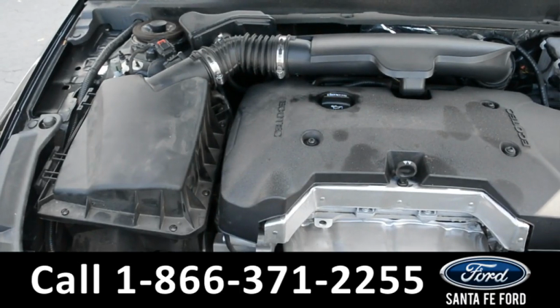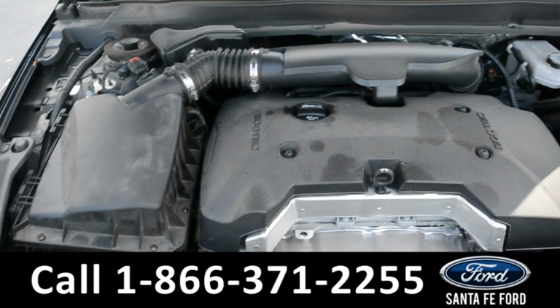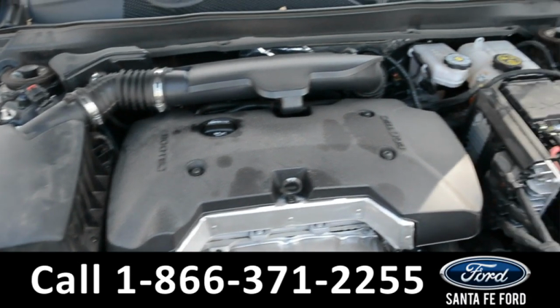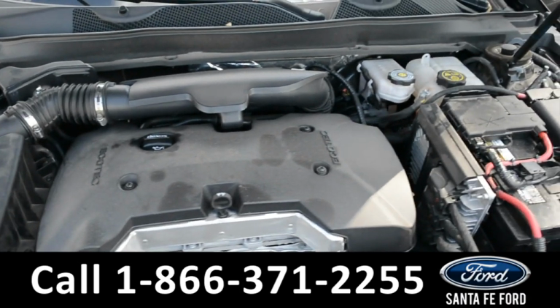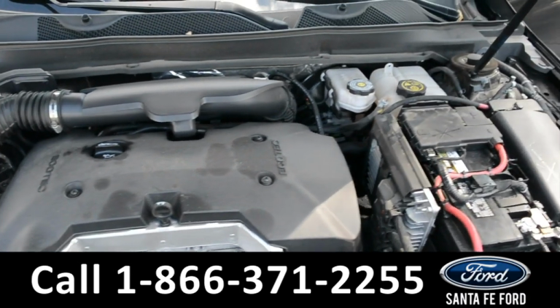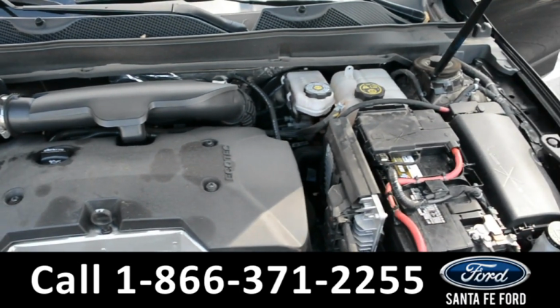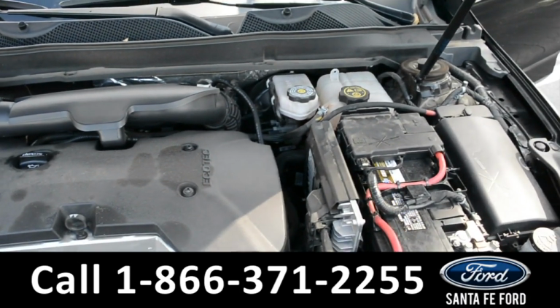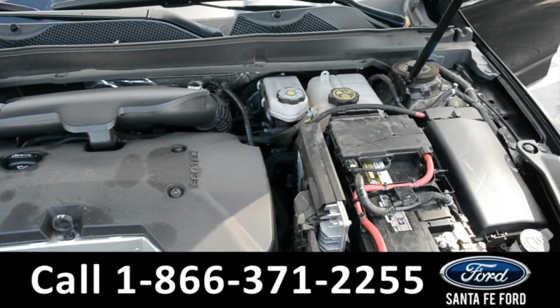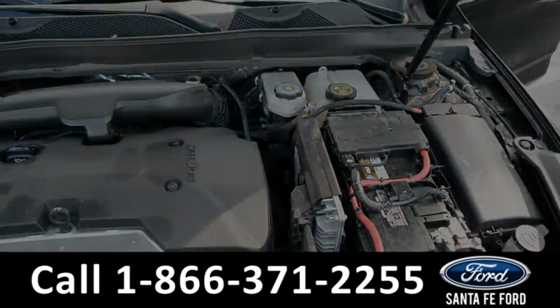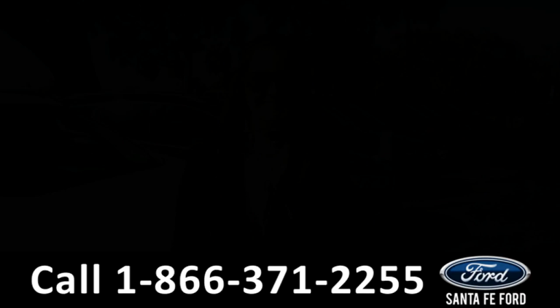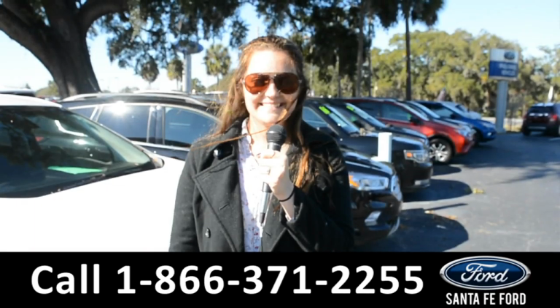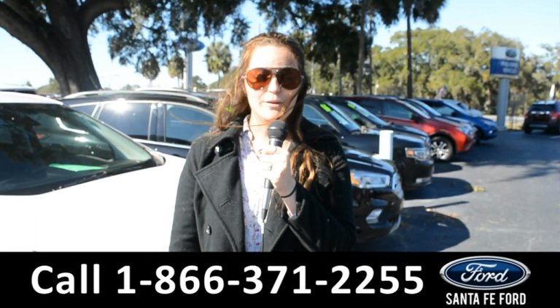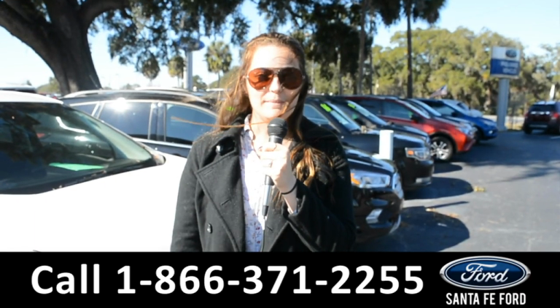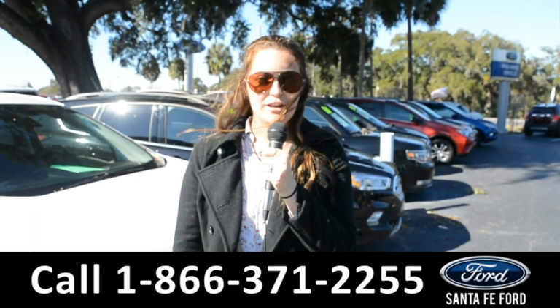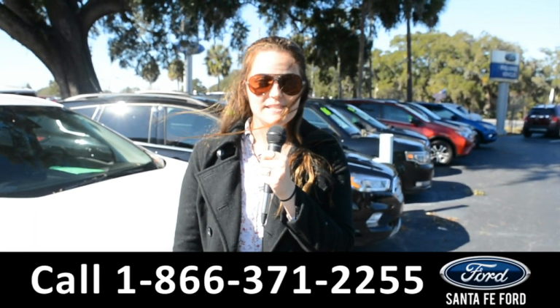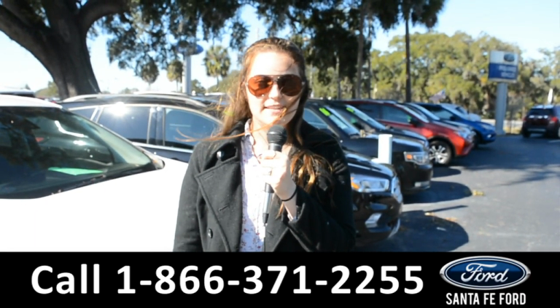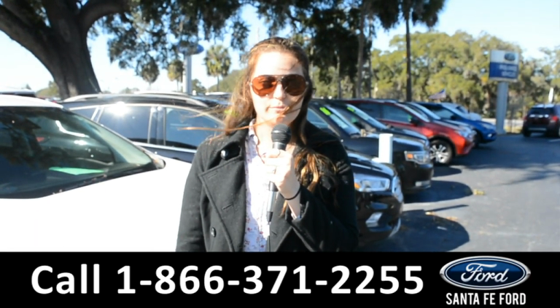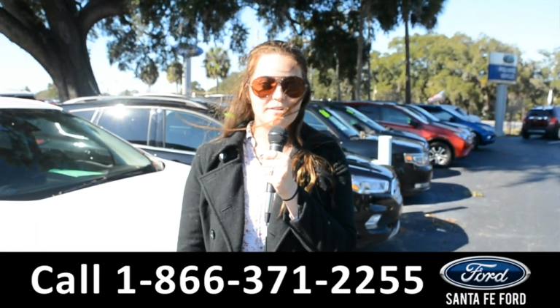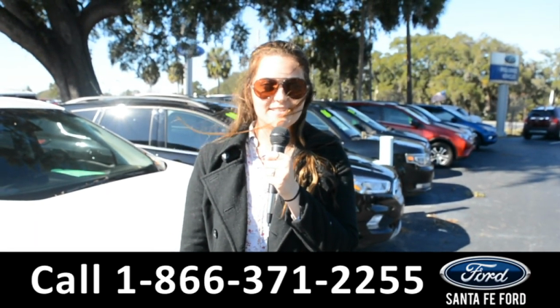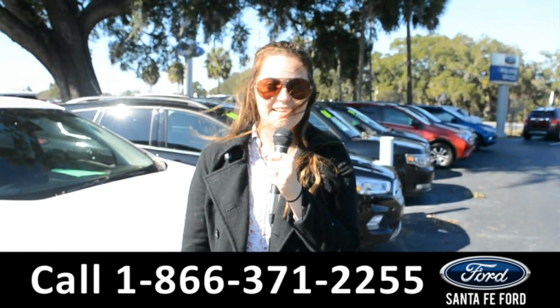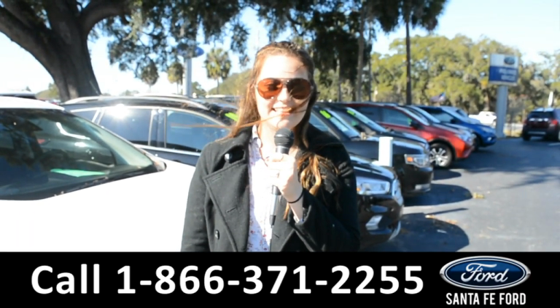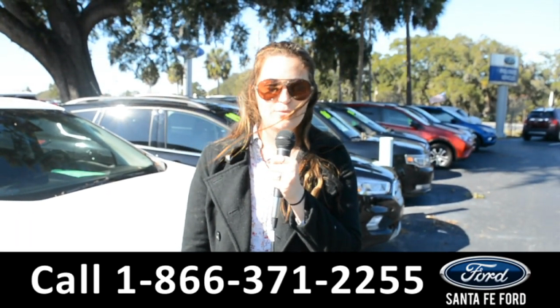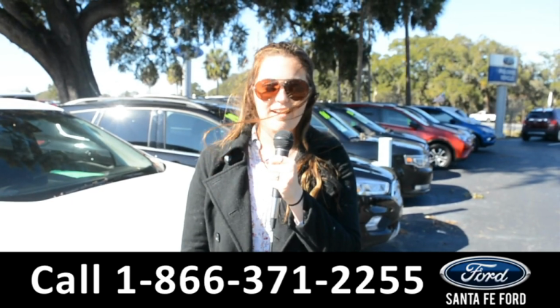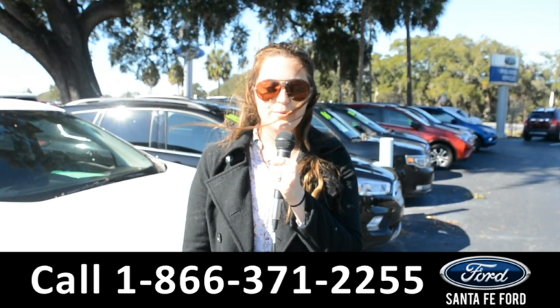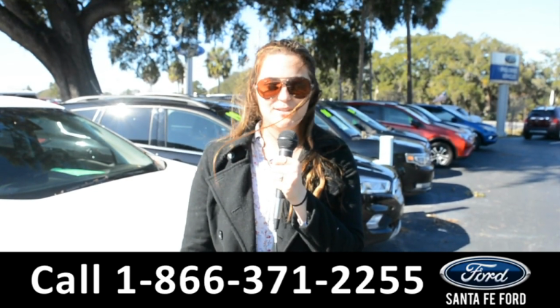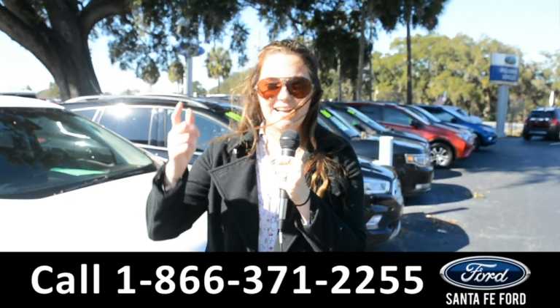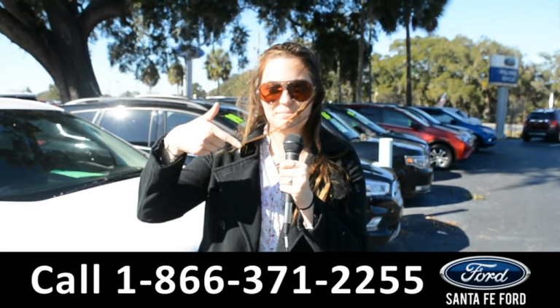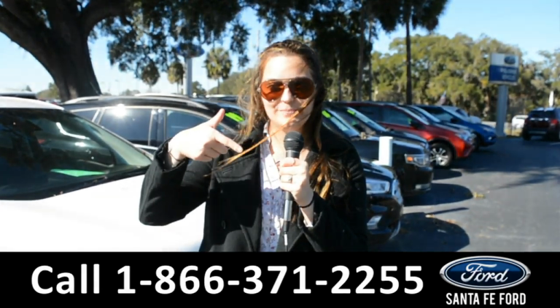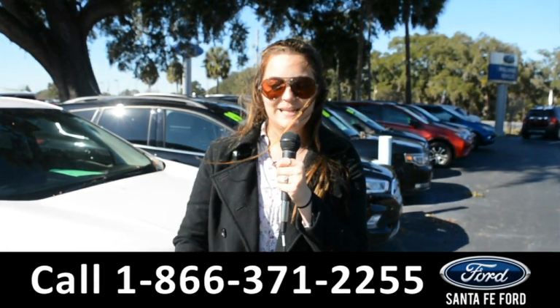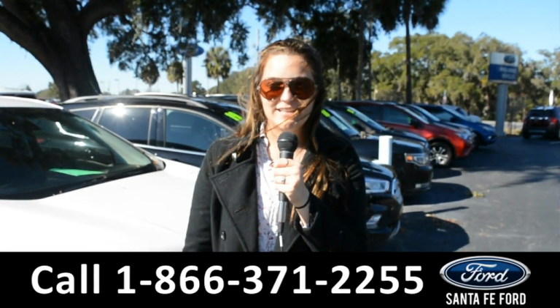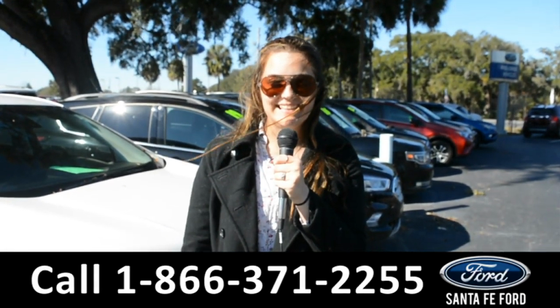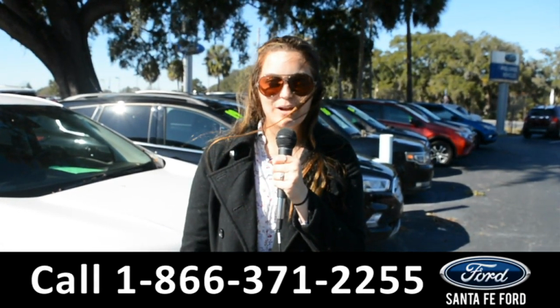Under the hood is an I-4, 2.5 liter engine. For more information on this specific vehicle, remember to visit us online at SantaFeFord.com, or give us a call at the number below. My name is Cheyenne. Thanks for watching.